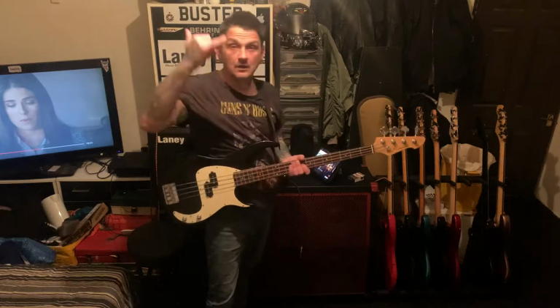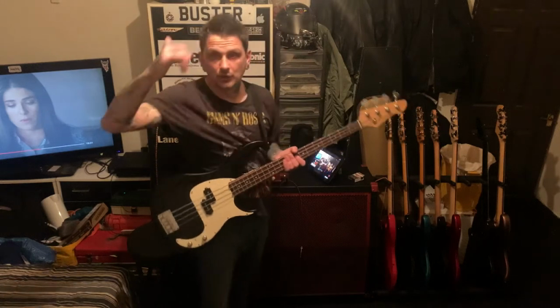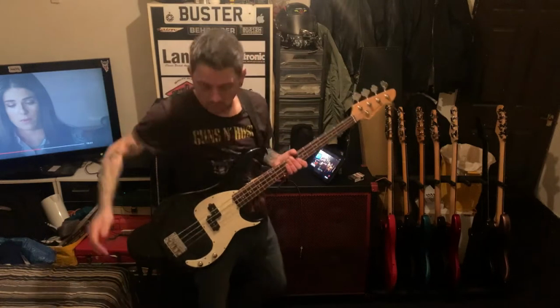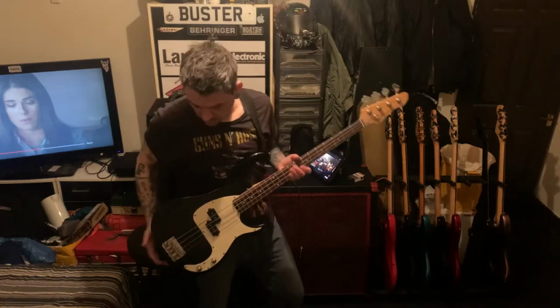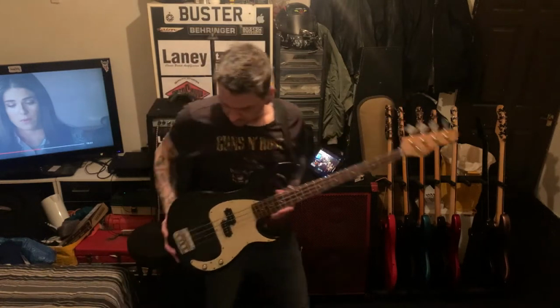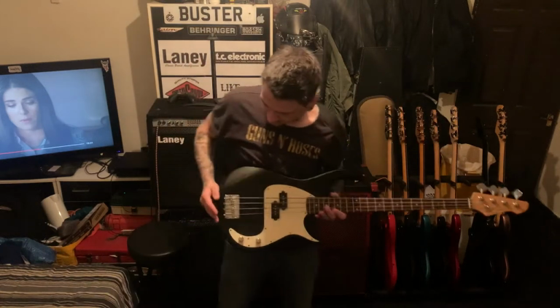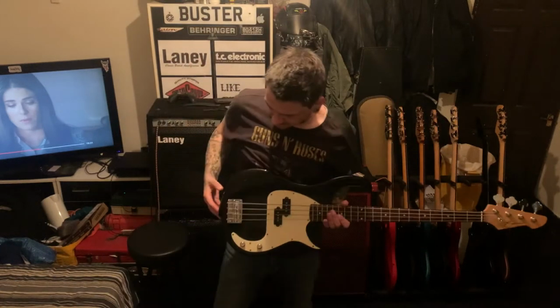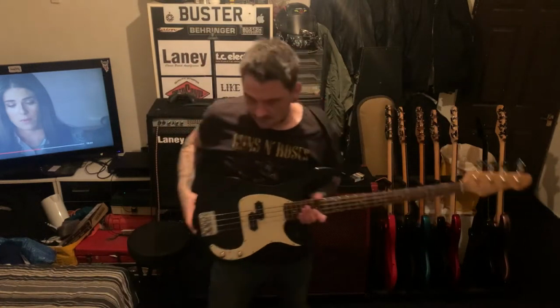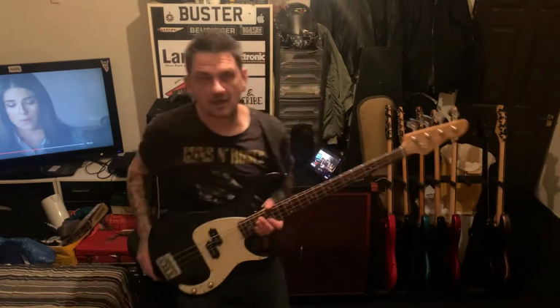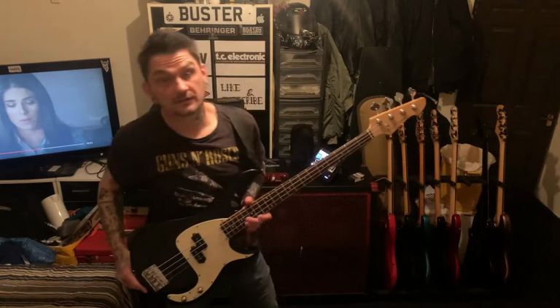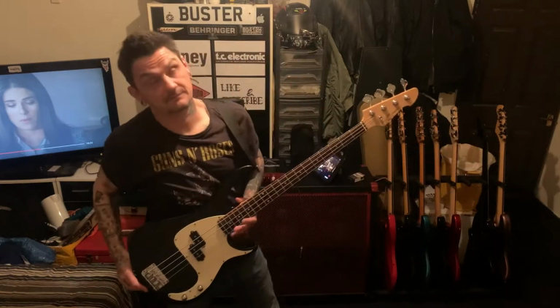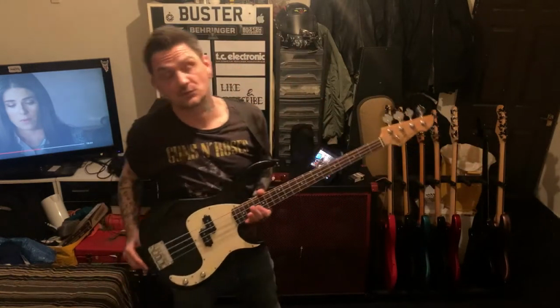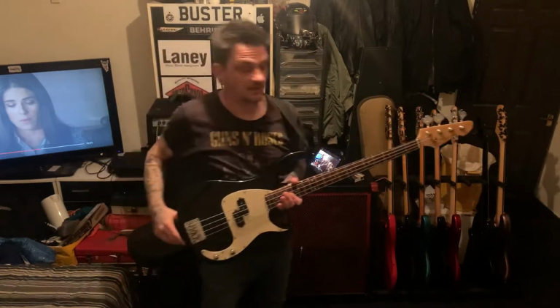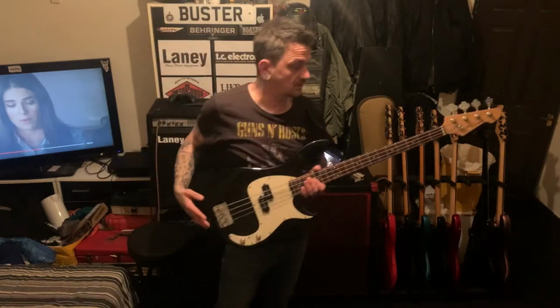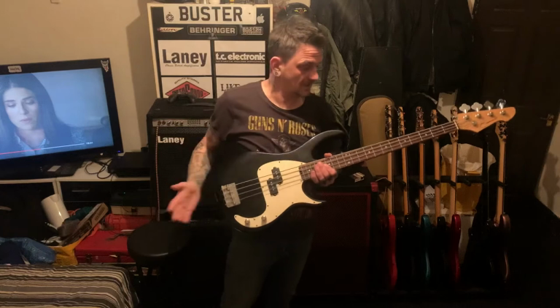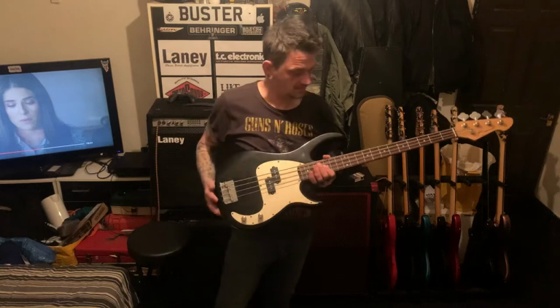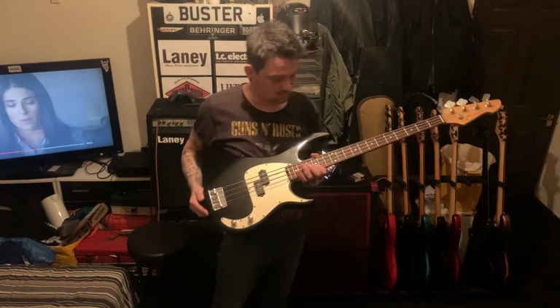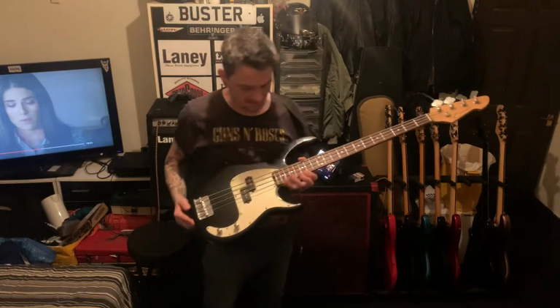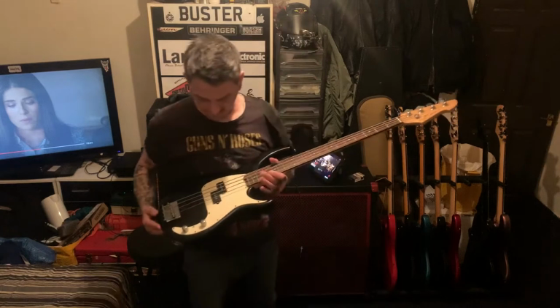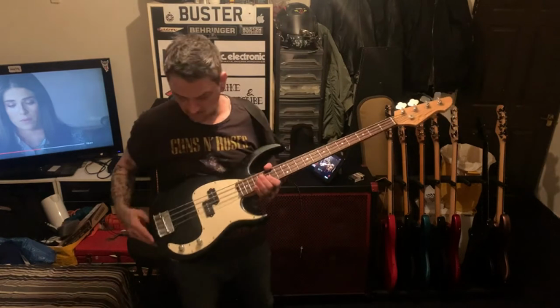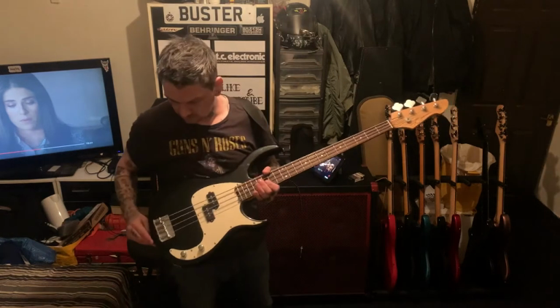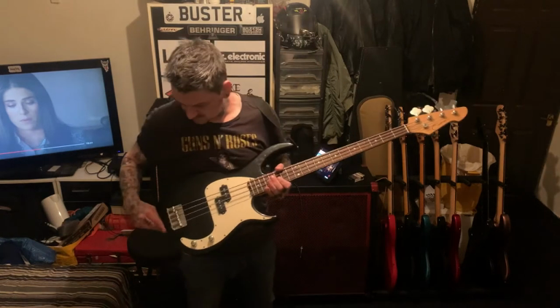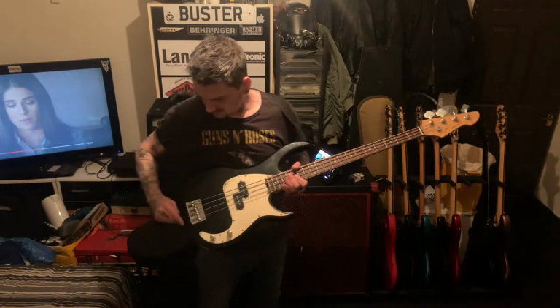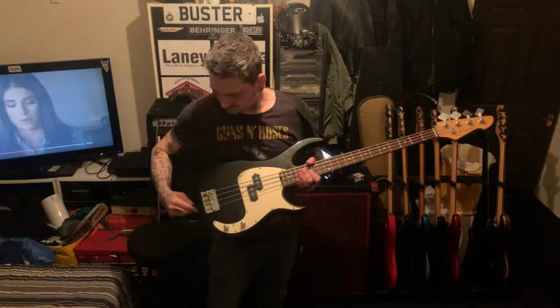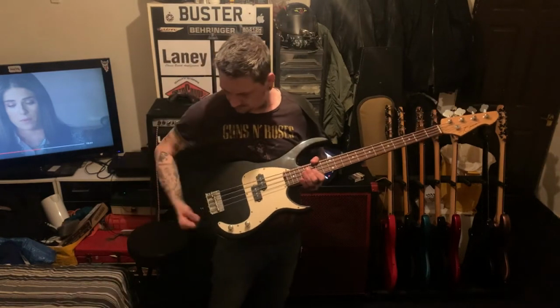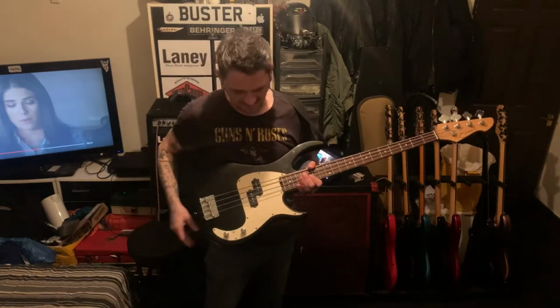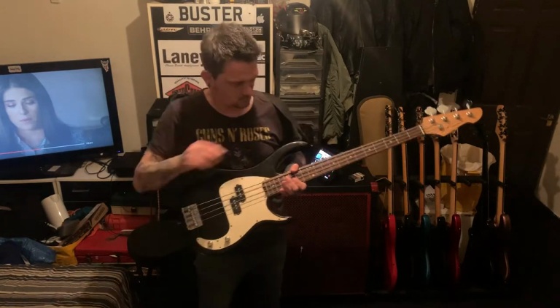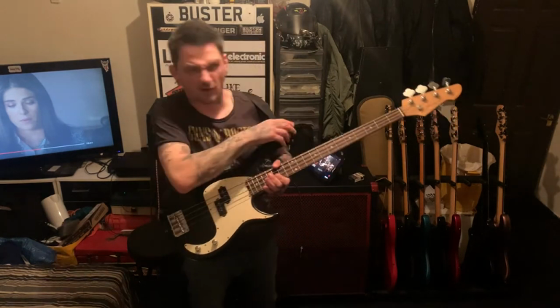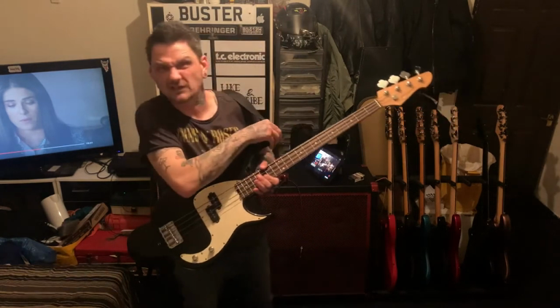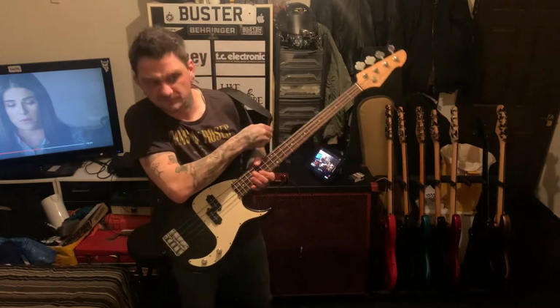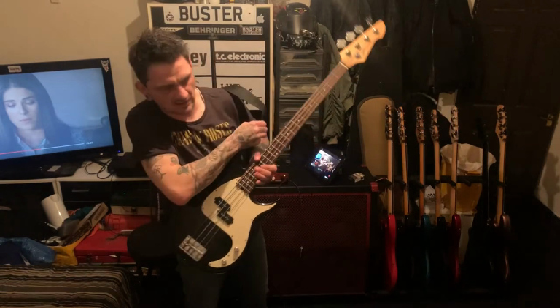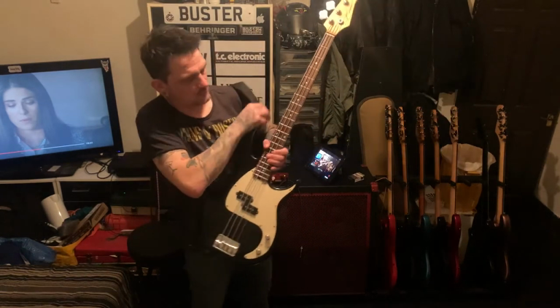Alright YouTube, how's it going? I'm going to speak to some videos about this Peavey Milestone and a few other things that I found out.